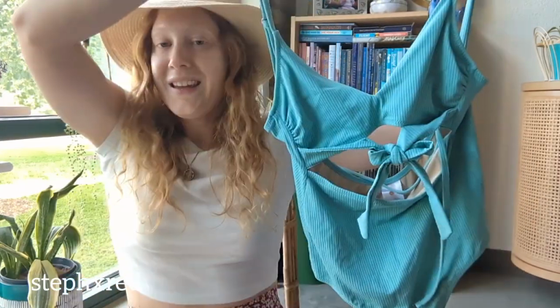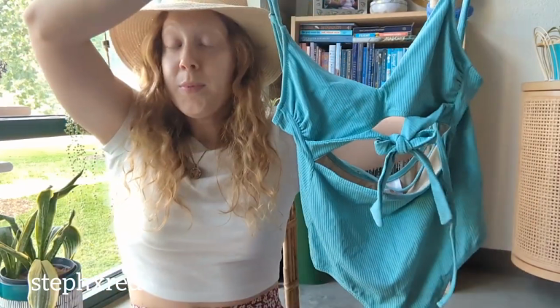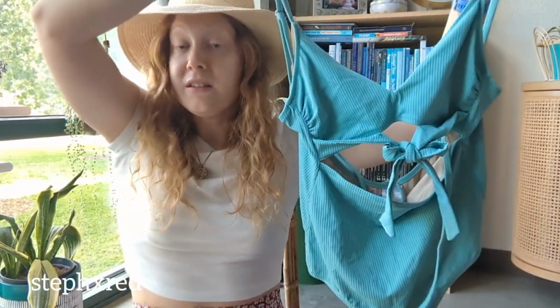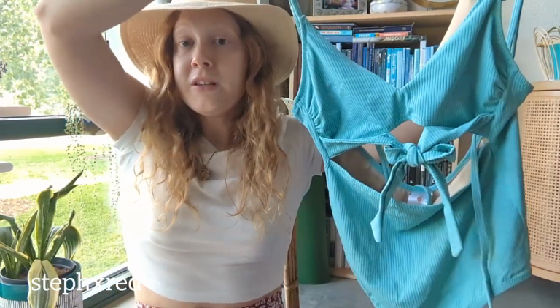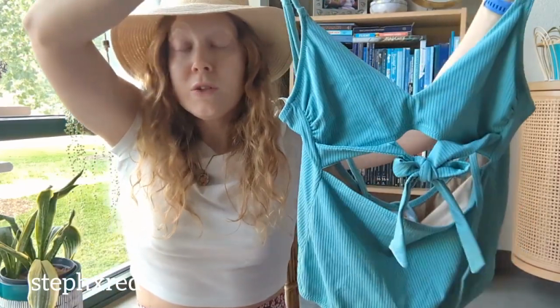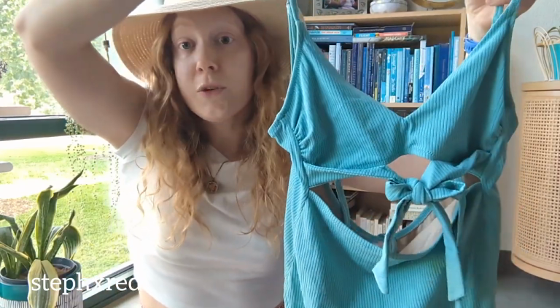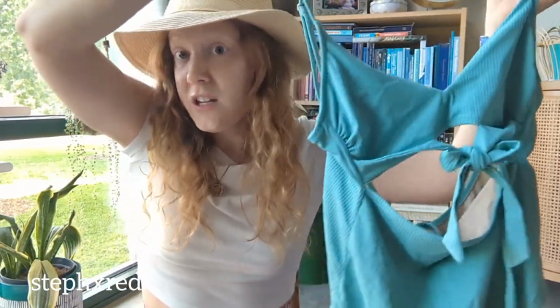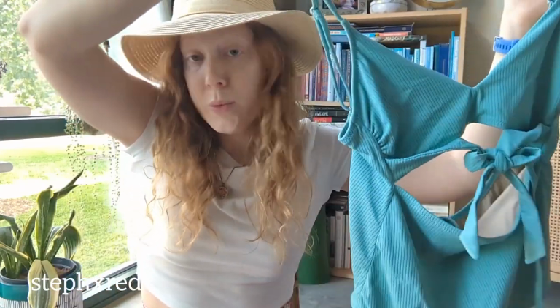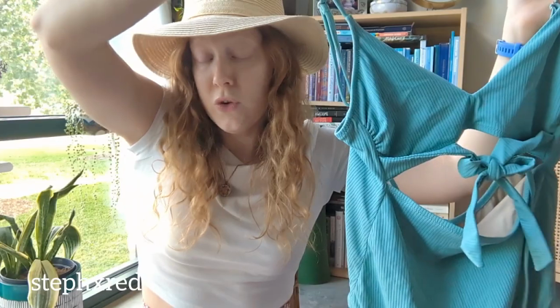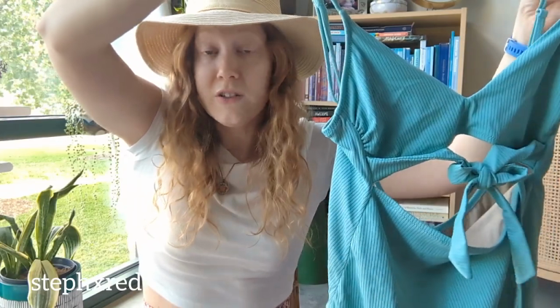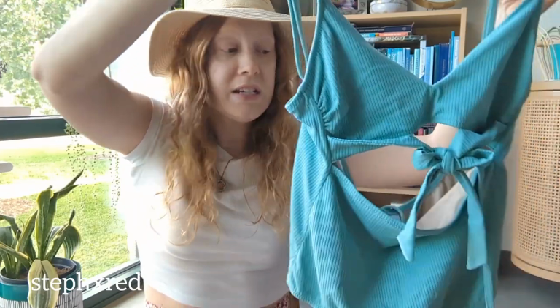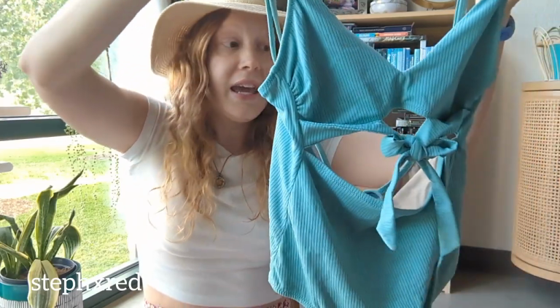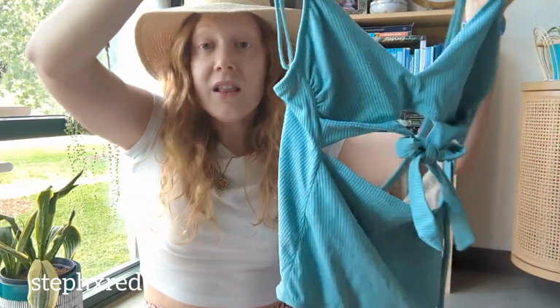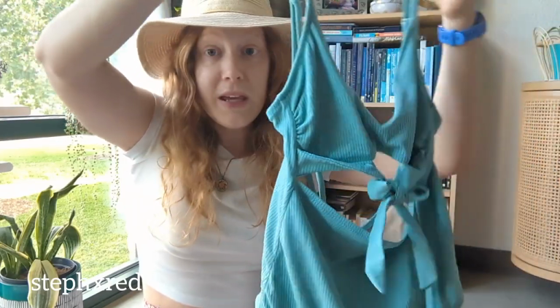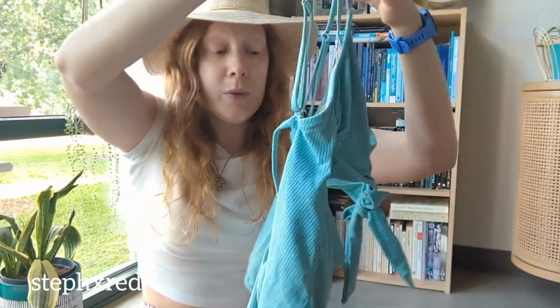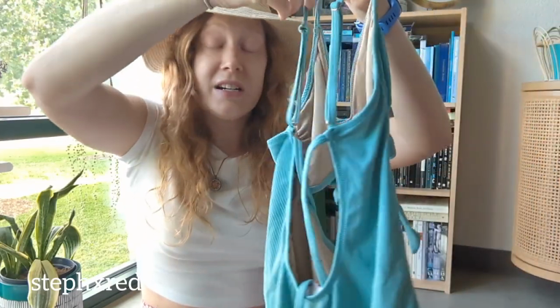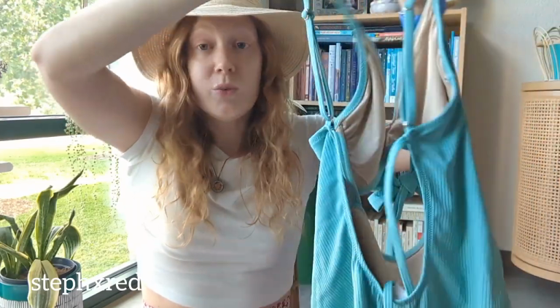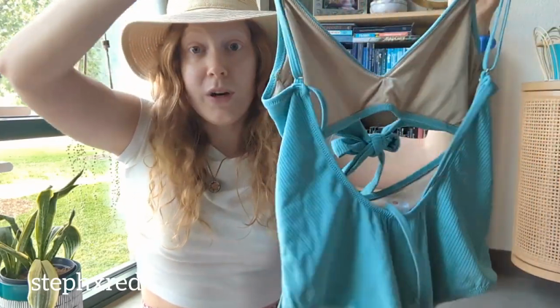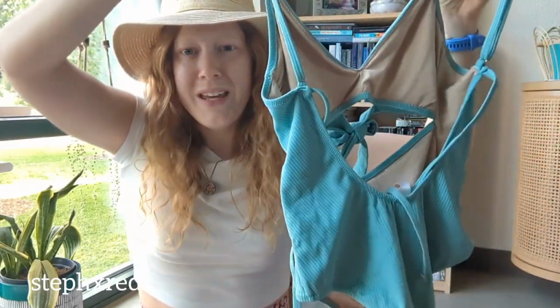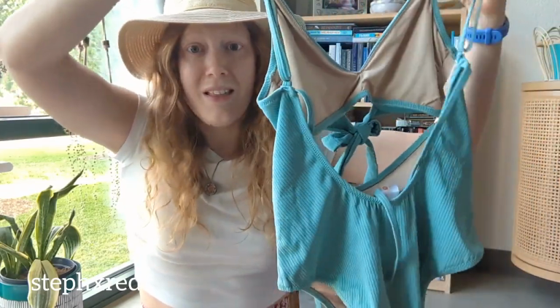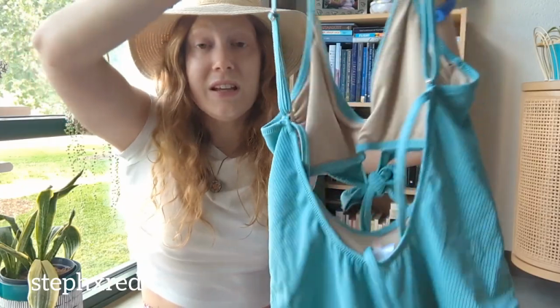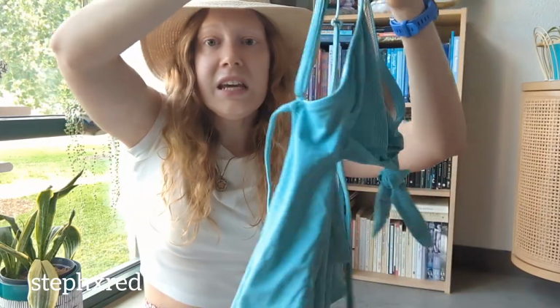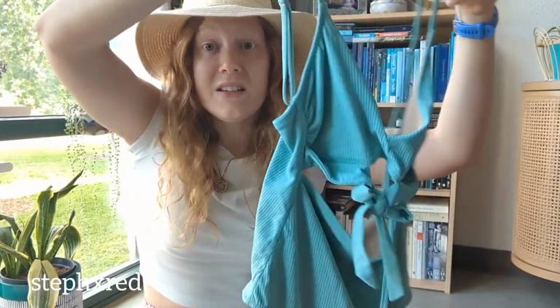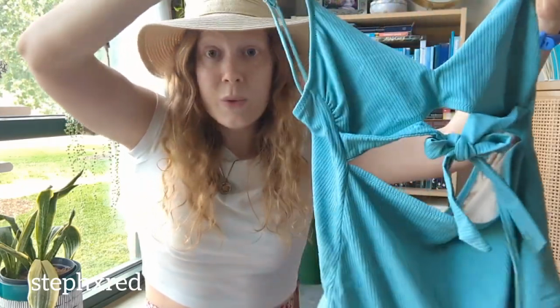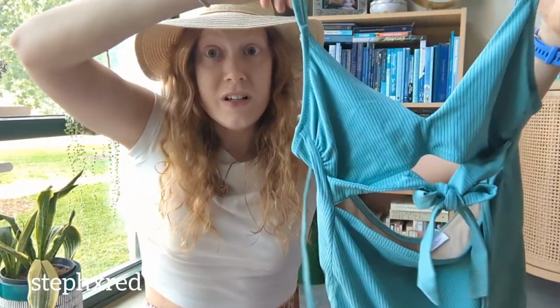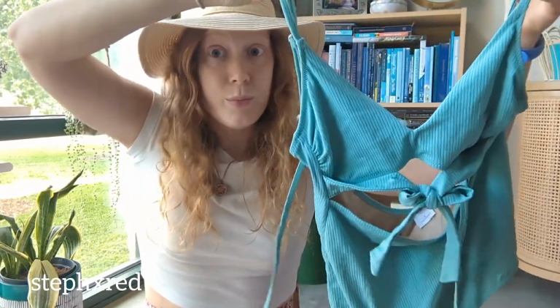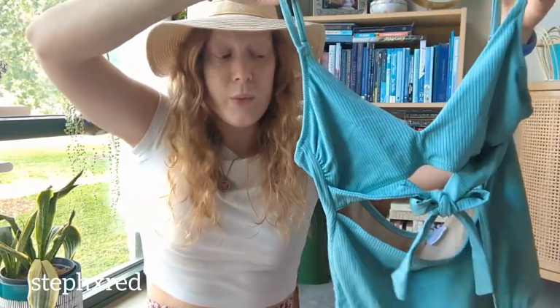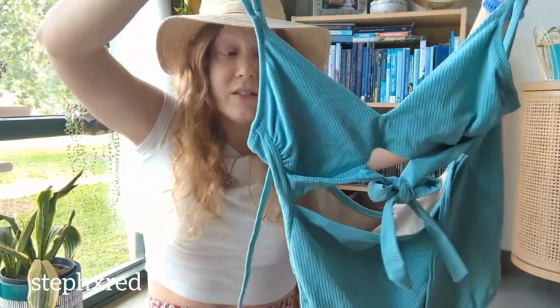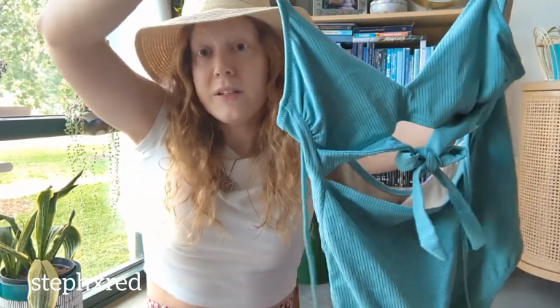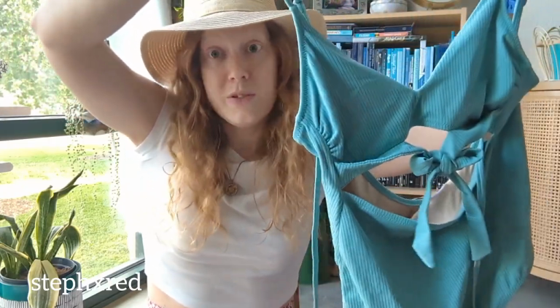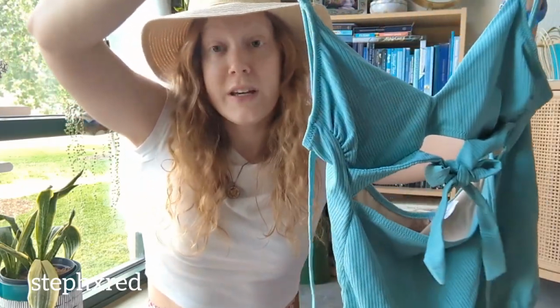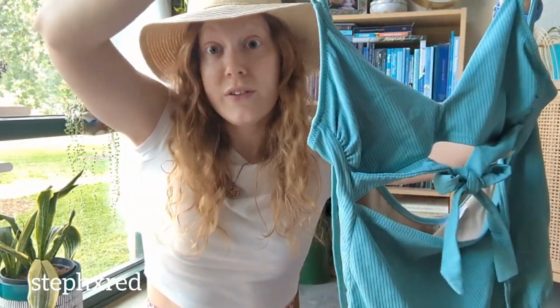Next up is this one-piece swimsuit from Shade & Shore, which is sold at Target. I love picking up swimwear — it sells really well for me. Target swimwear does really well, and this will probably sell between $20 and $25.